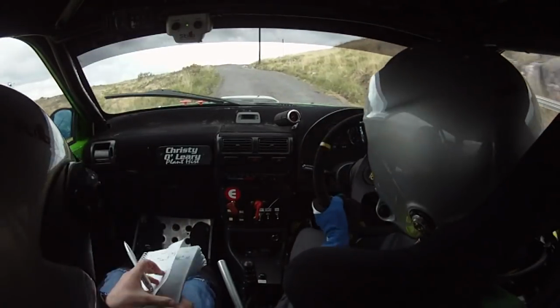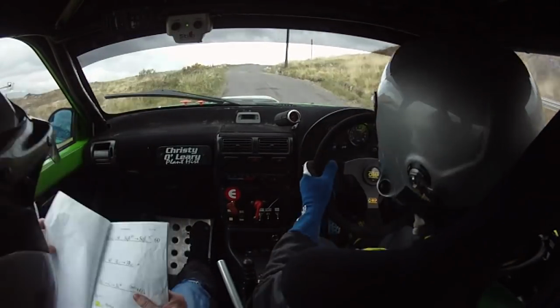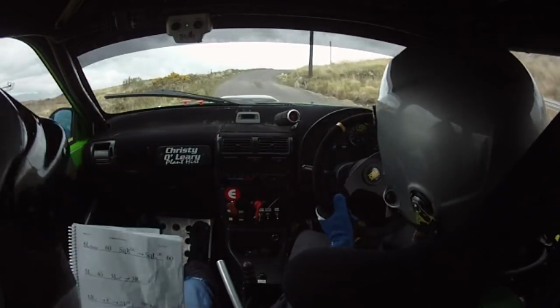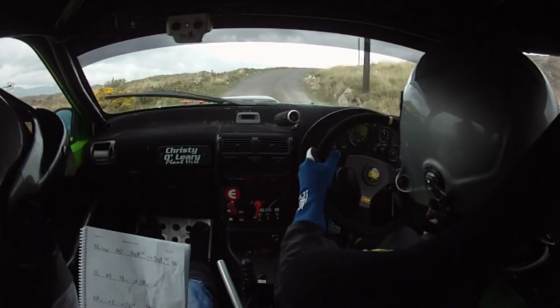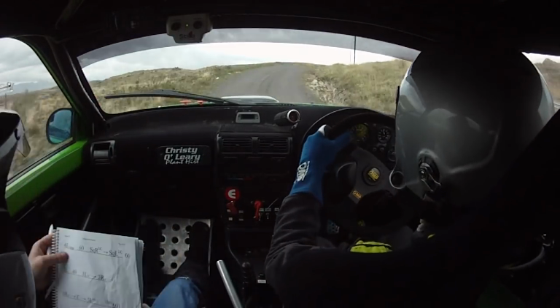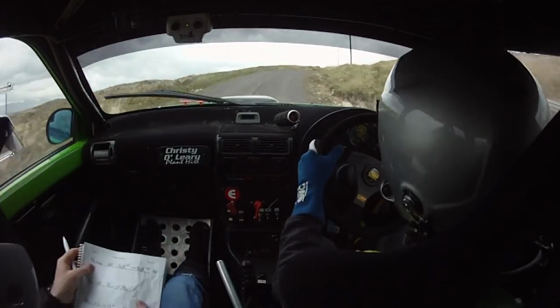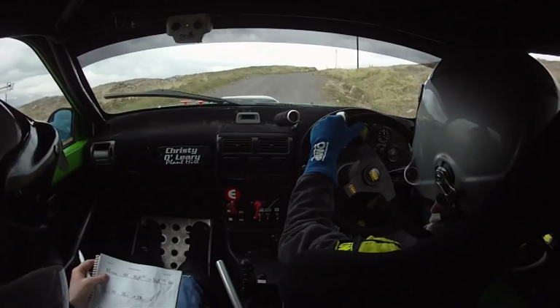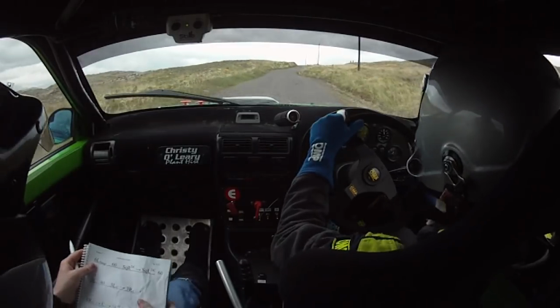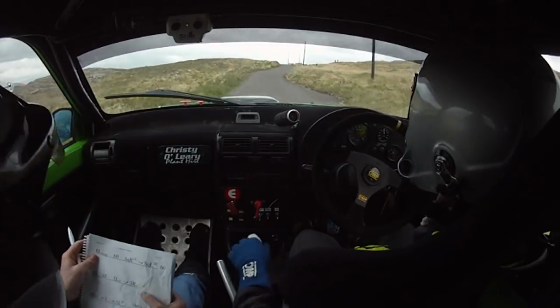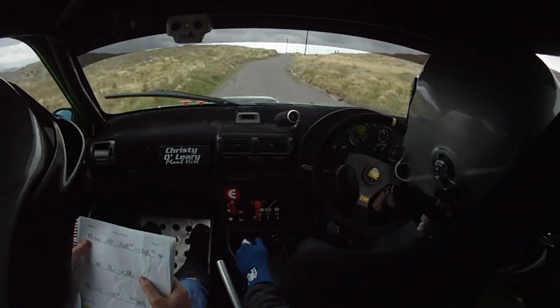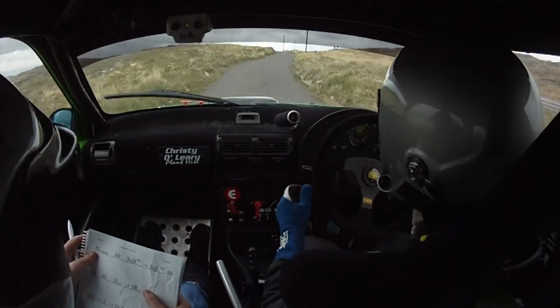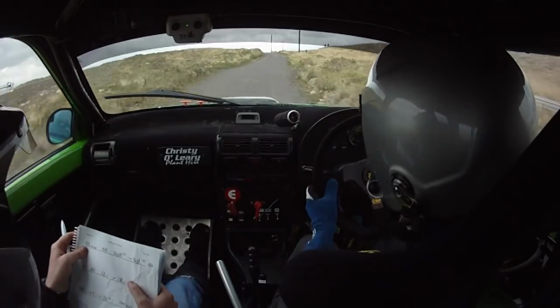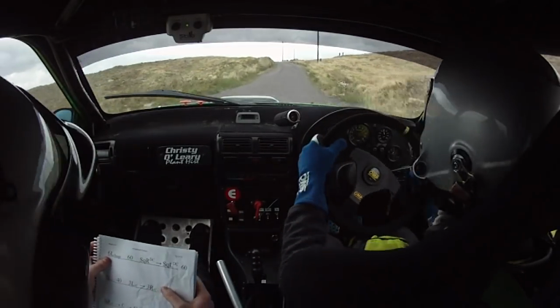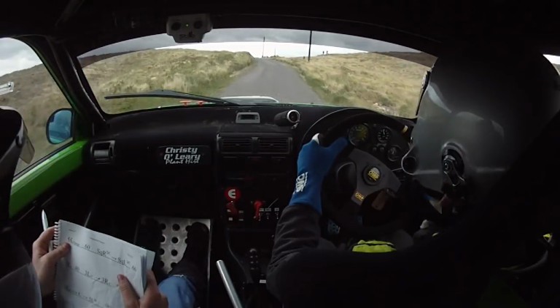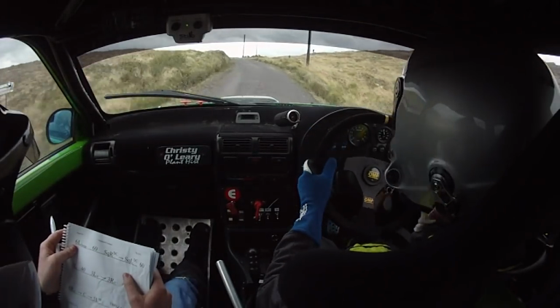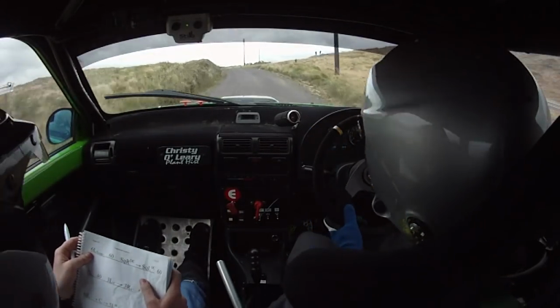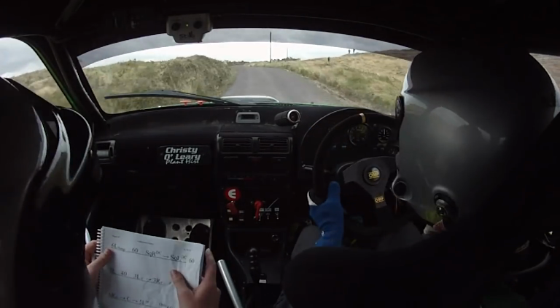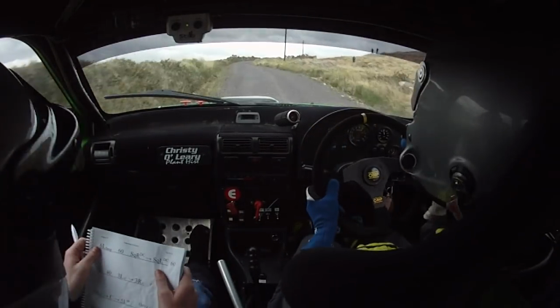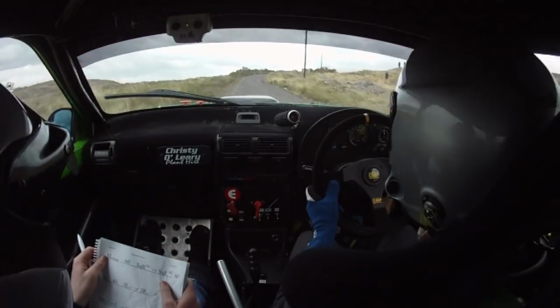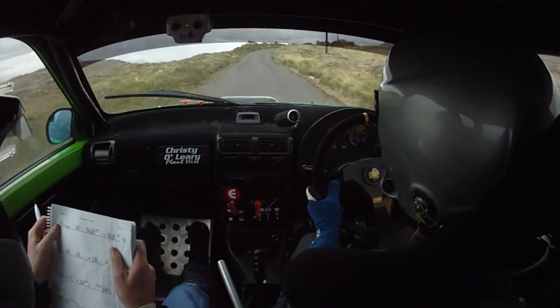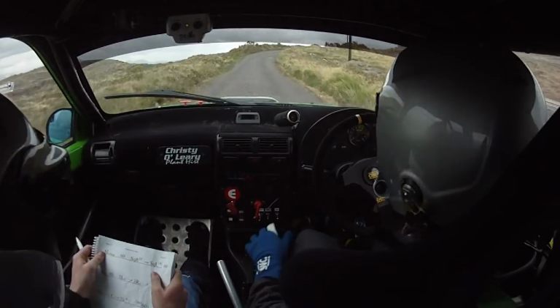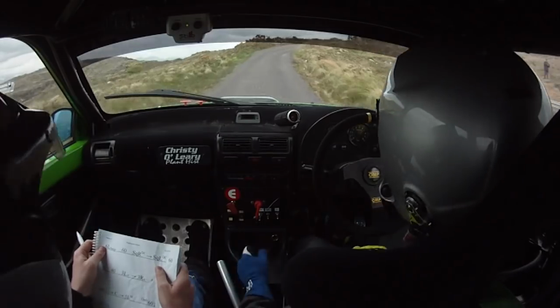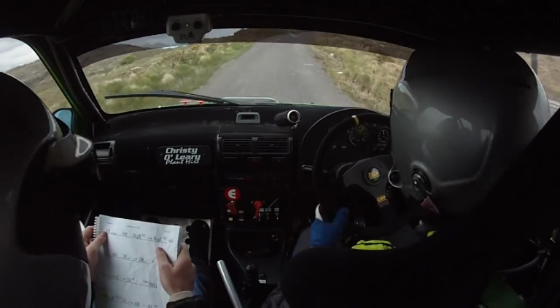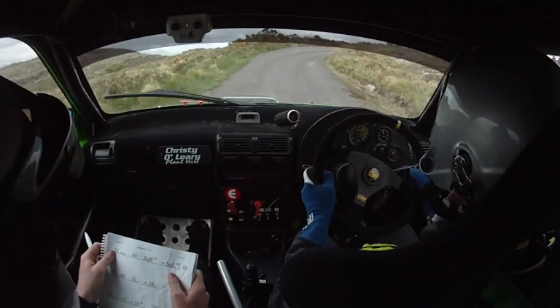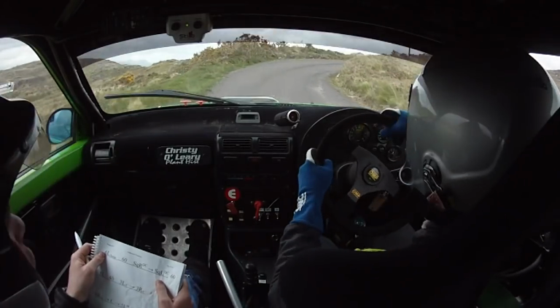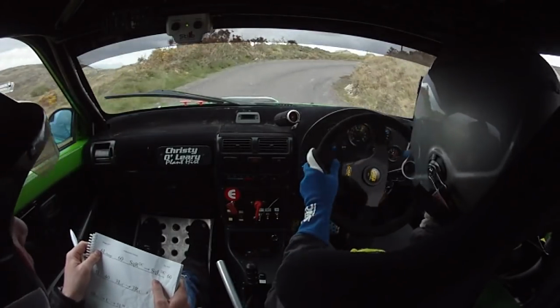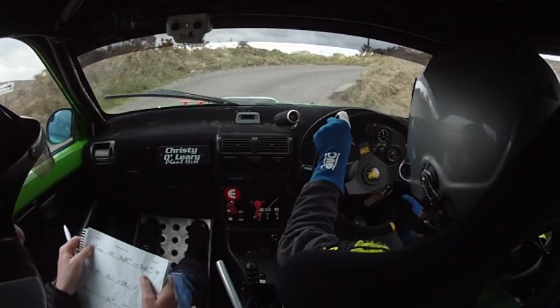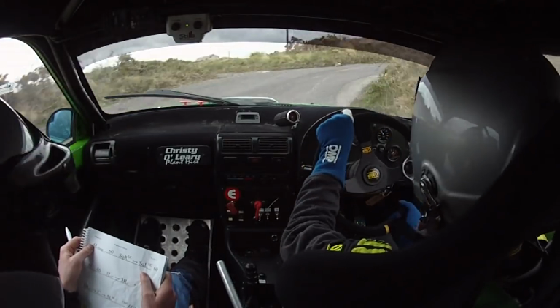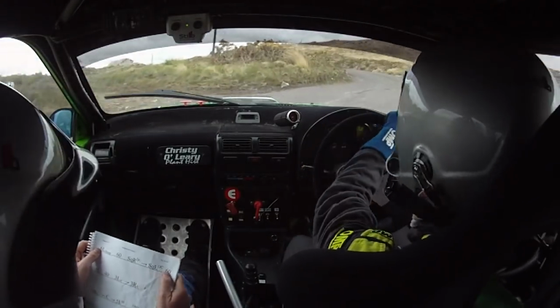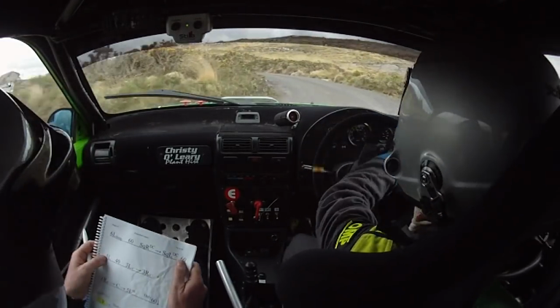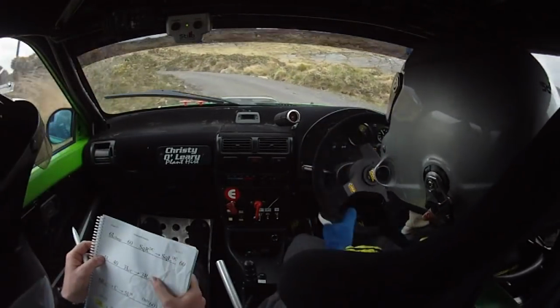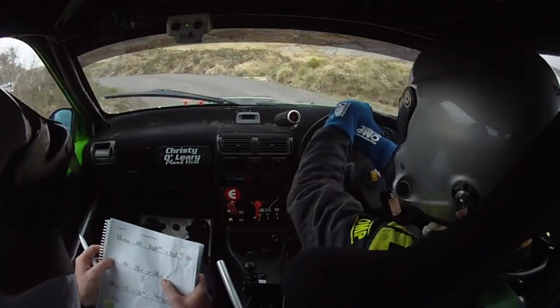60, 6 left over bump, 60 square right. 6 left over bump, you have 60 to a square right. Into a square left, don't cut in either. 60, 5 left.